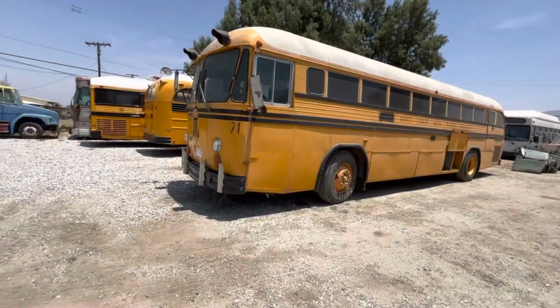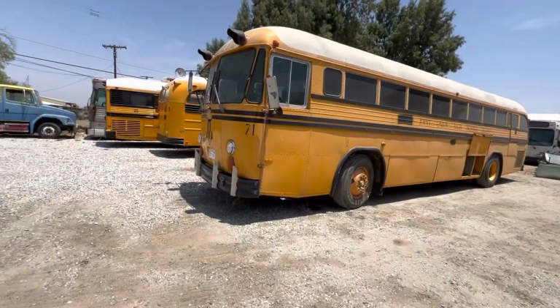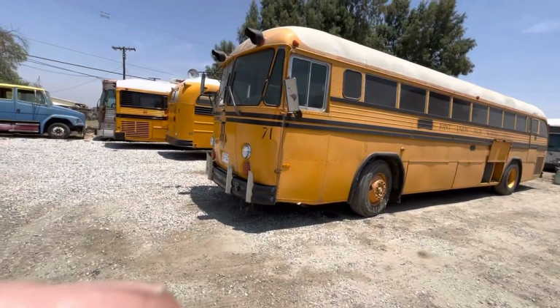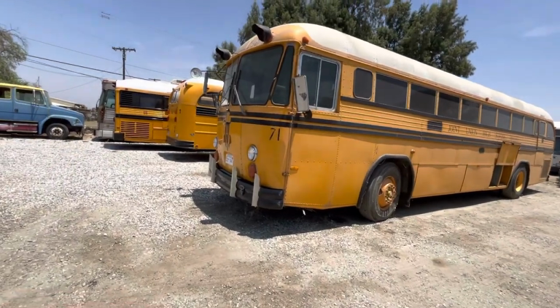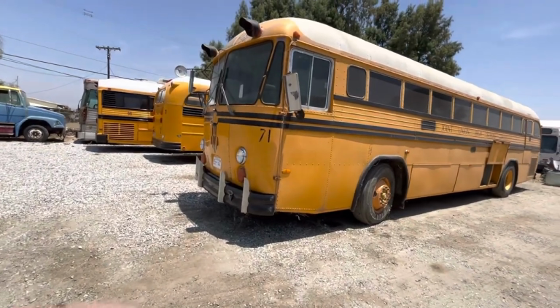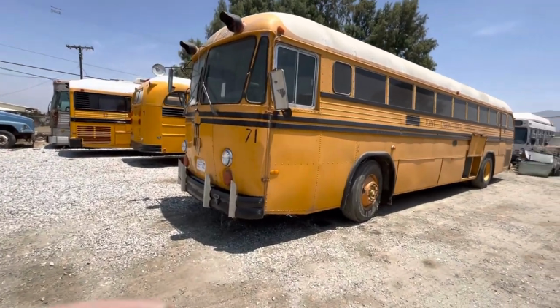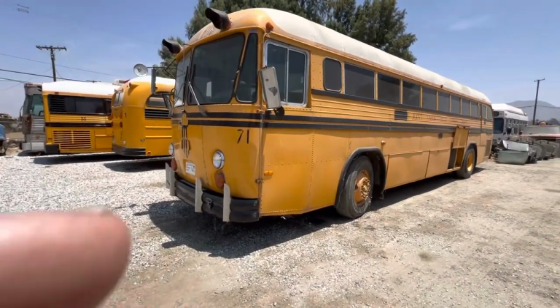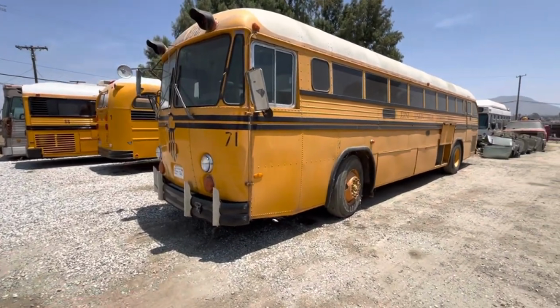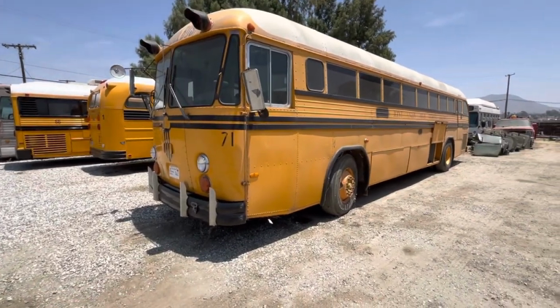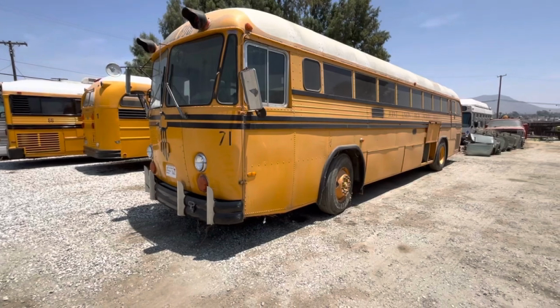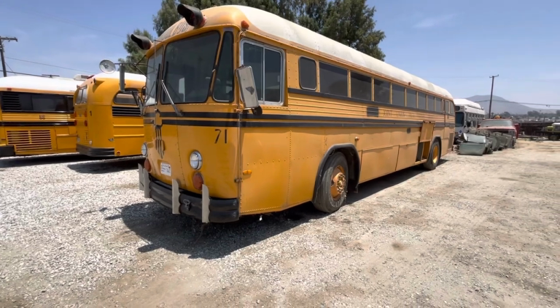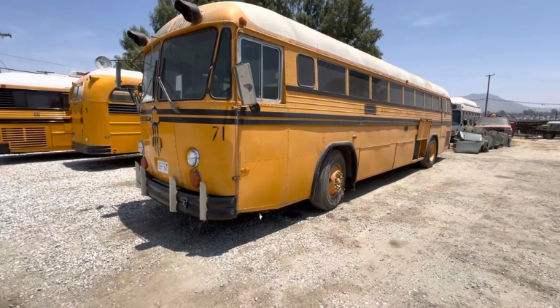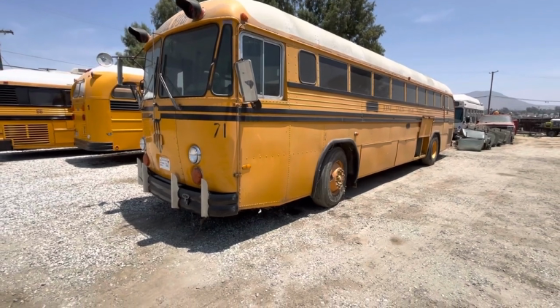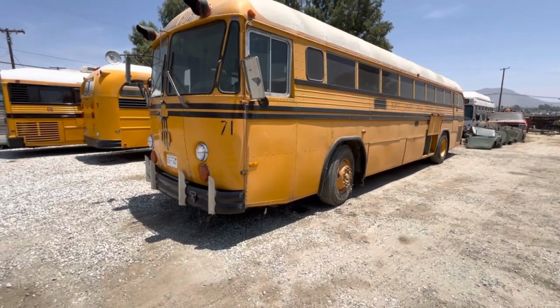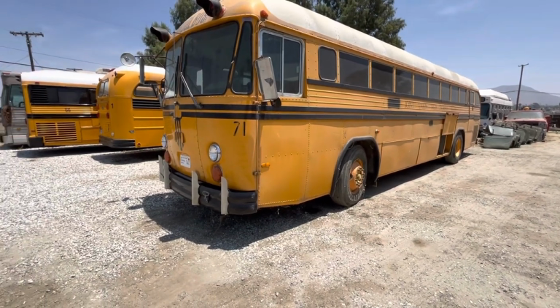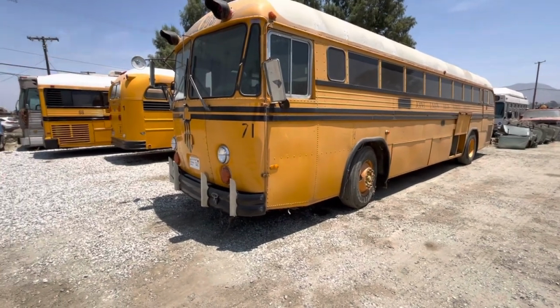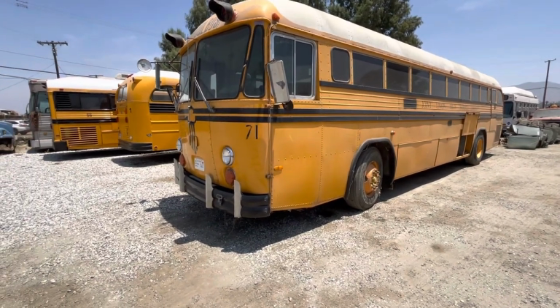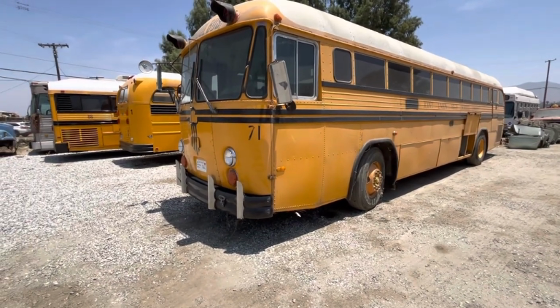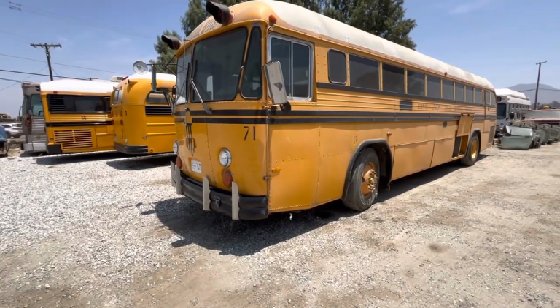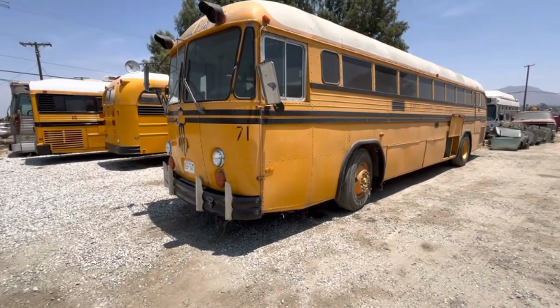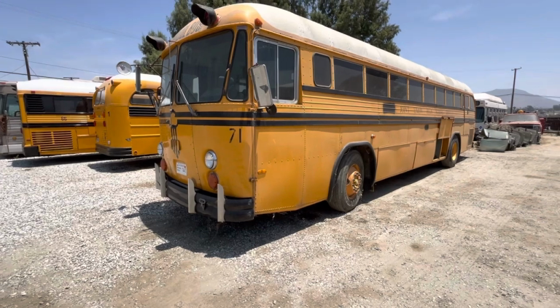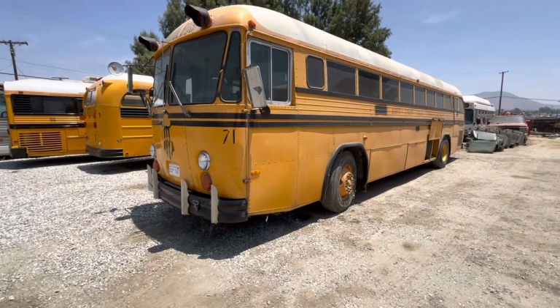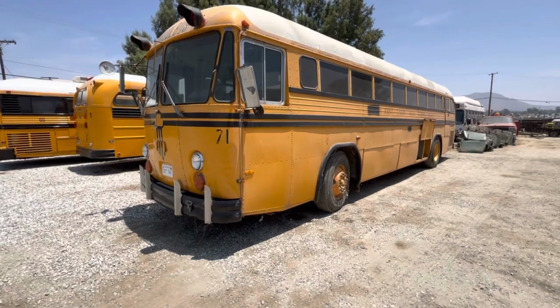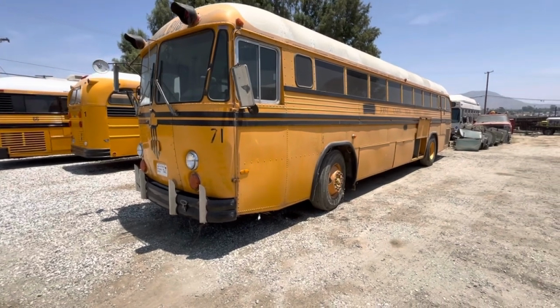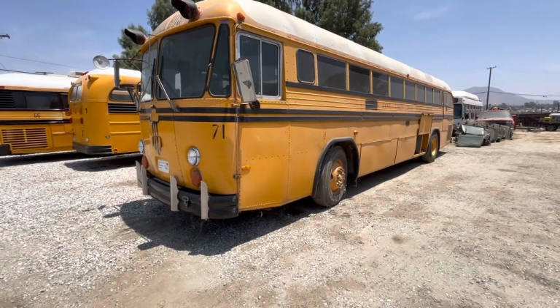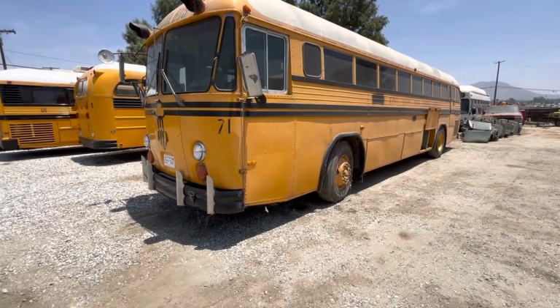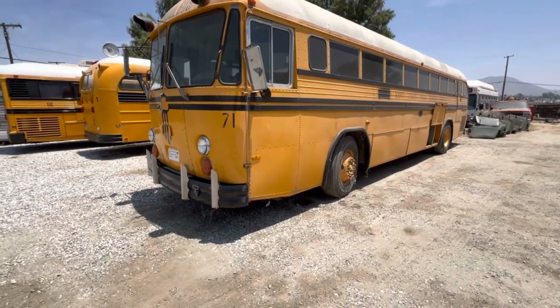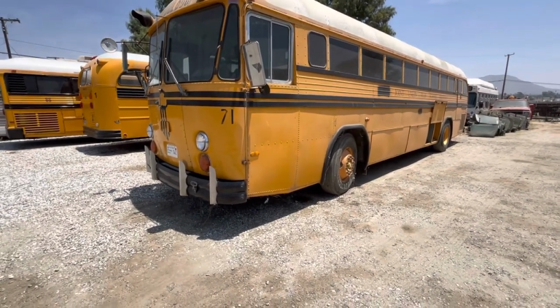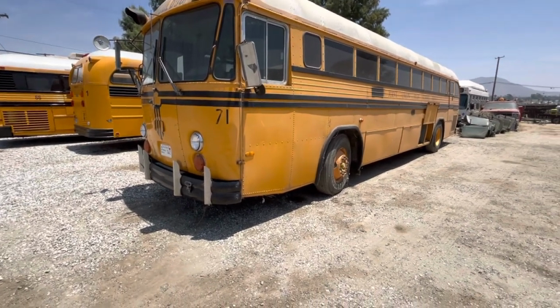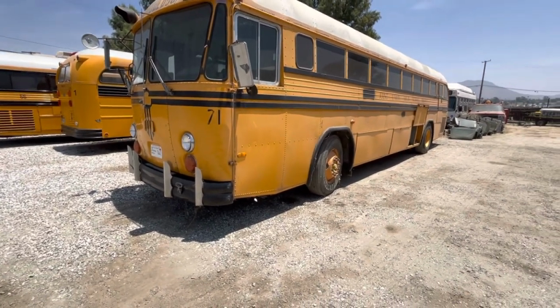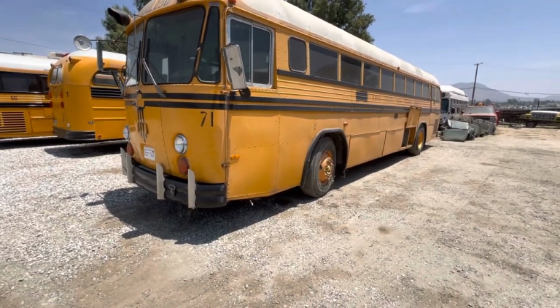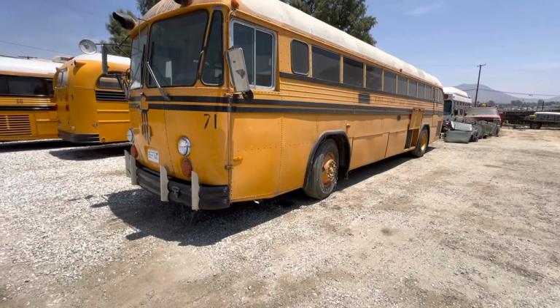Here we have number 71. This is originally a Galt Union Joint Union High School bus. It was abandoned out in a field for several years and got pretty well vandalized. All the windows were broken — virtually all. I think there were two or three left.